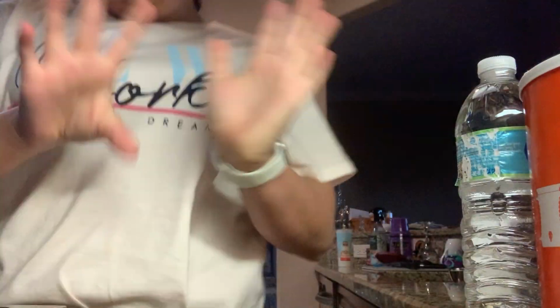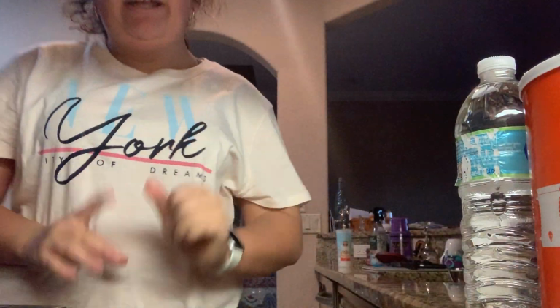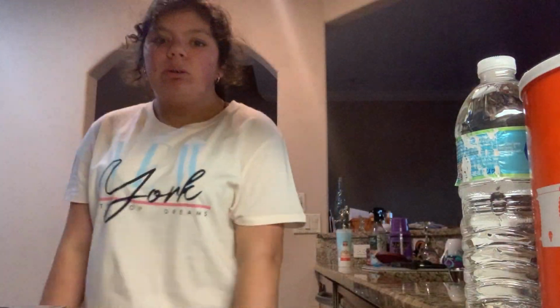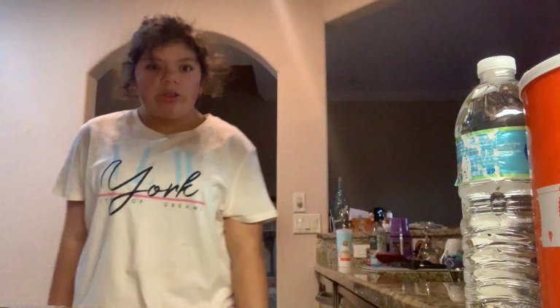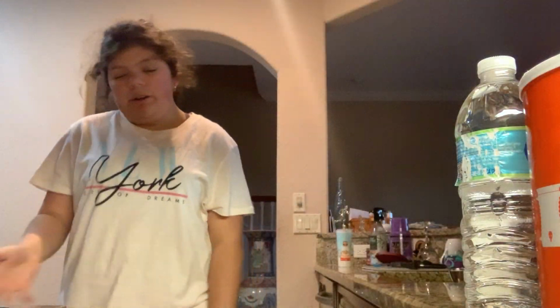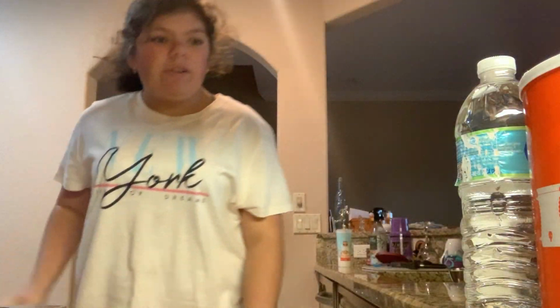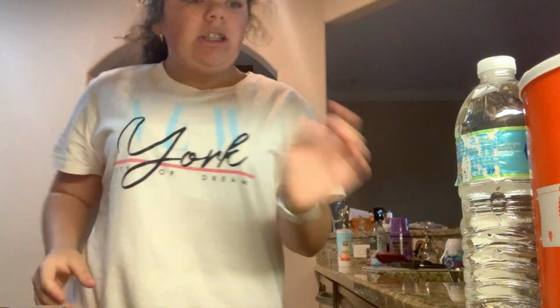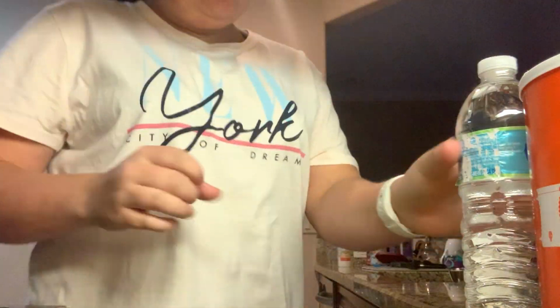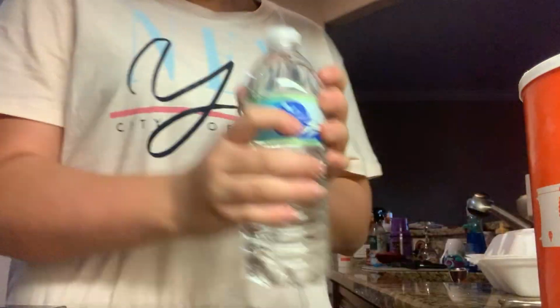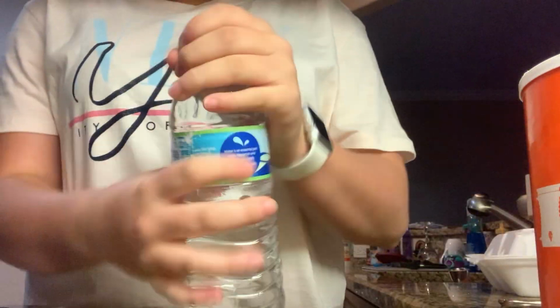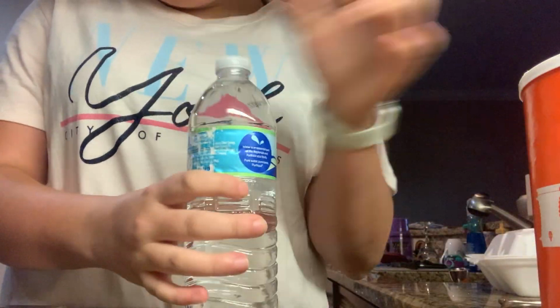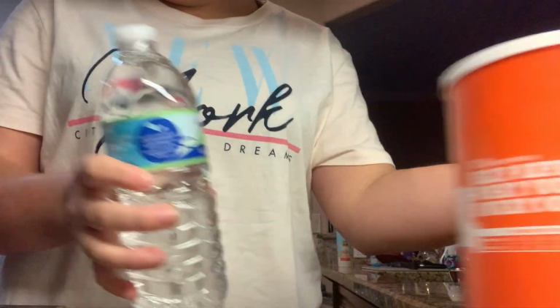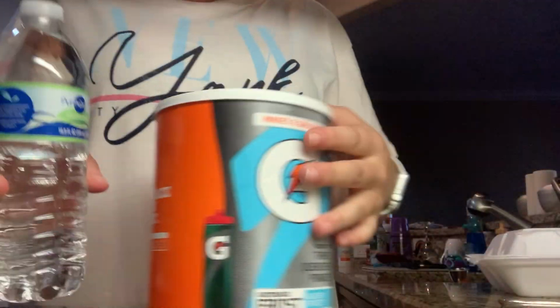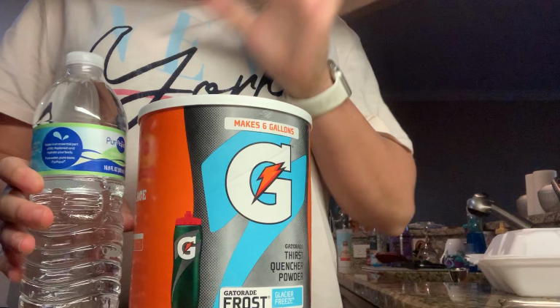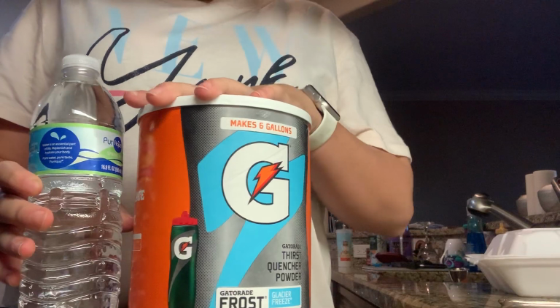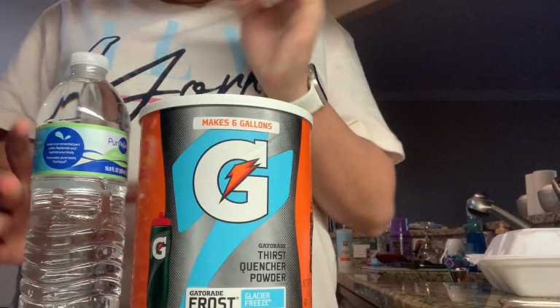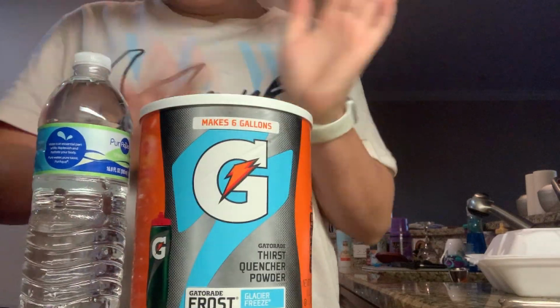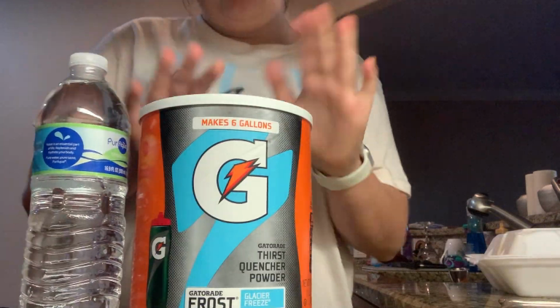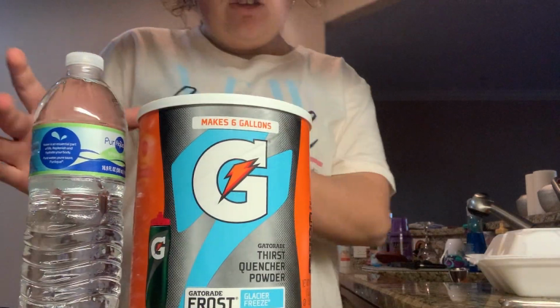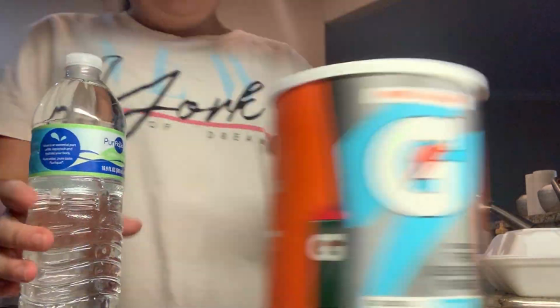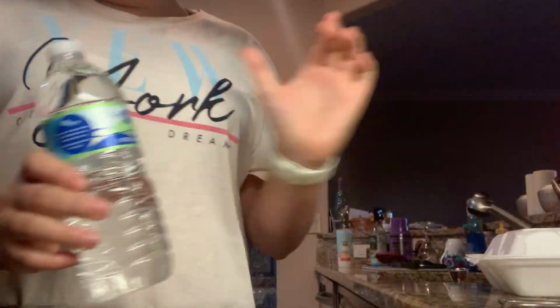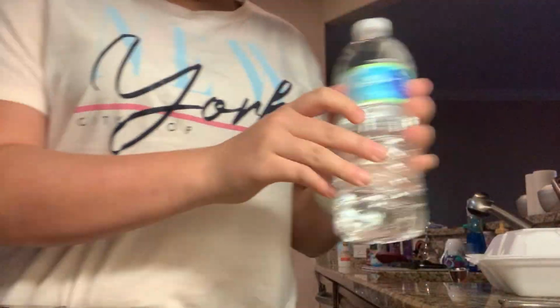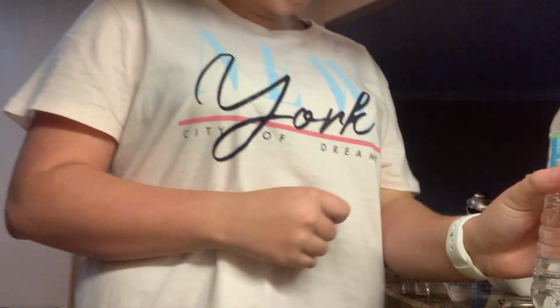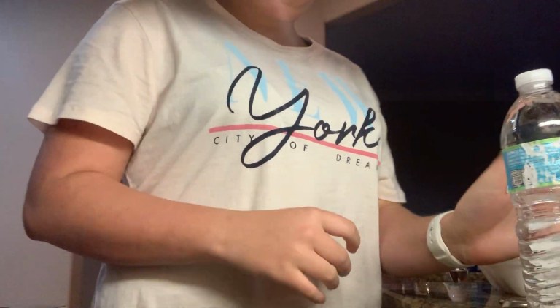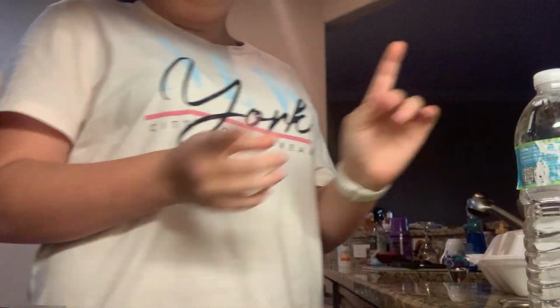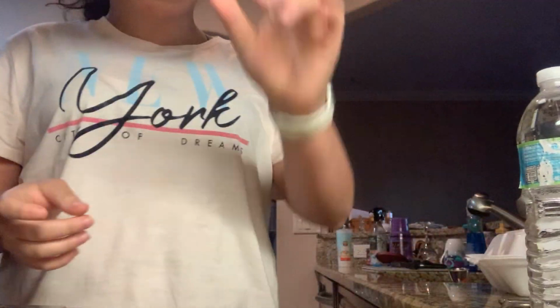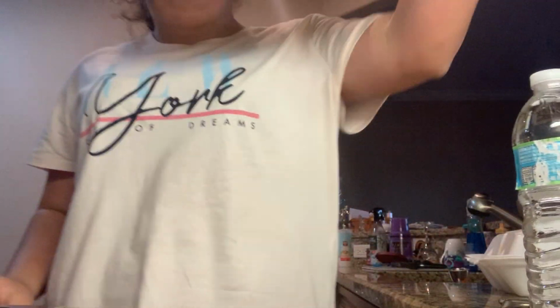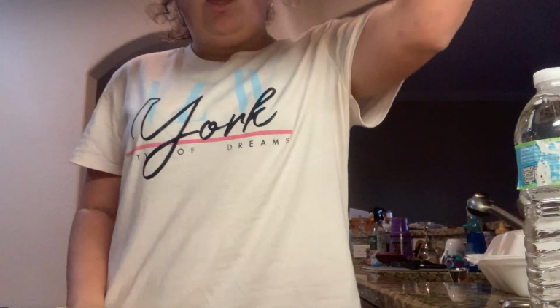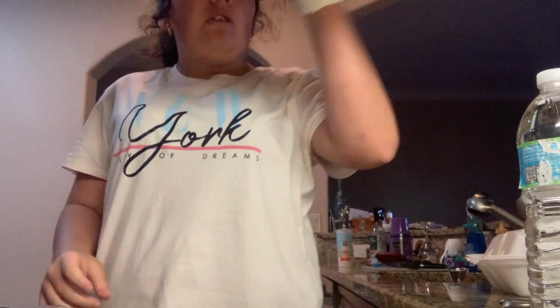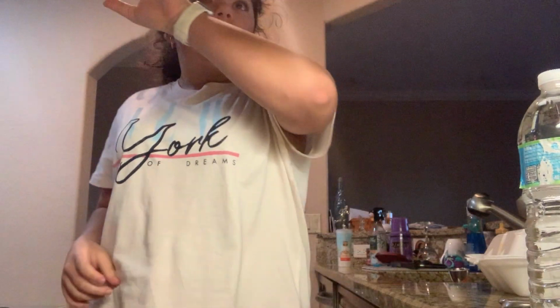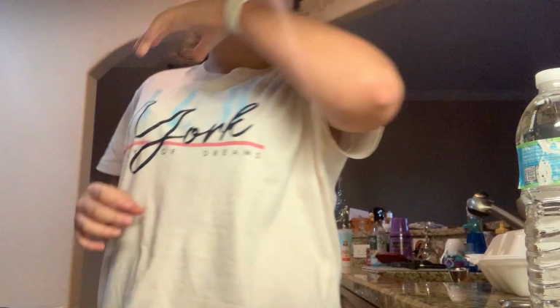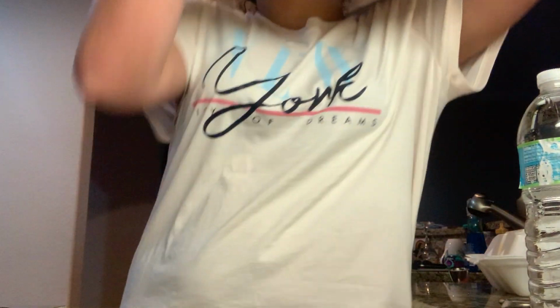Hi guys, MeanCoinService here, back in another video. Today's video is going to be needing a water bottle and Gatorade. I'm going to be showing you guys how to make Gatorade for those who don't know how and the steps to do it.